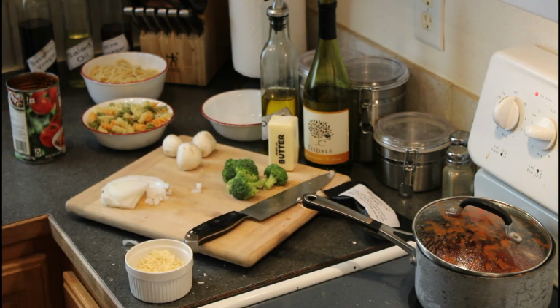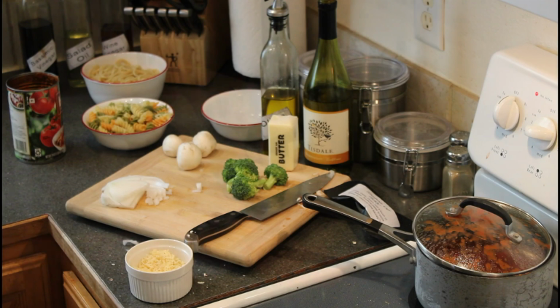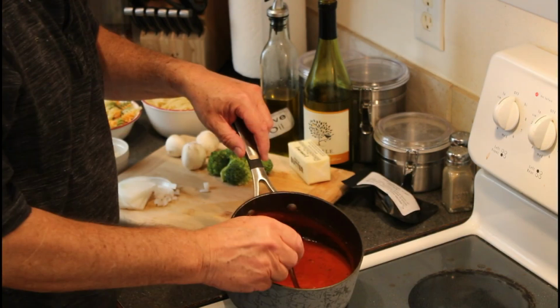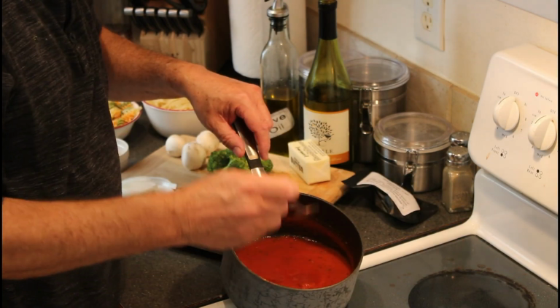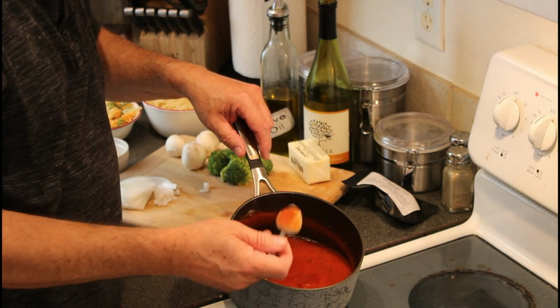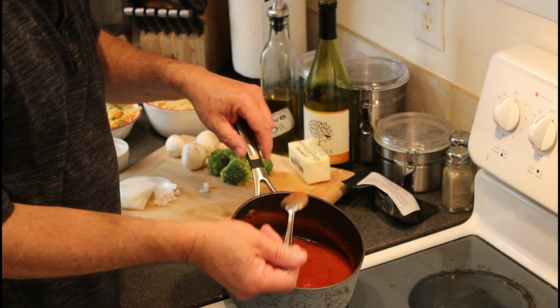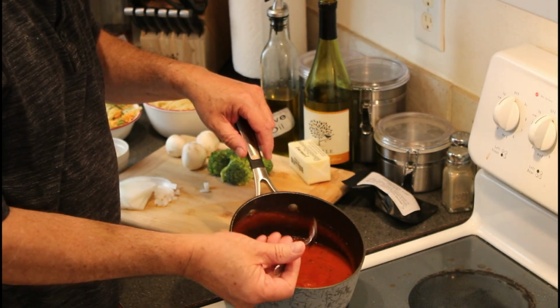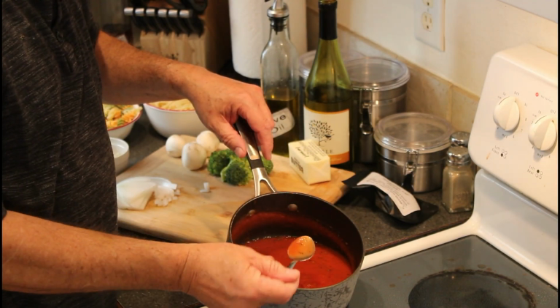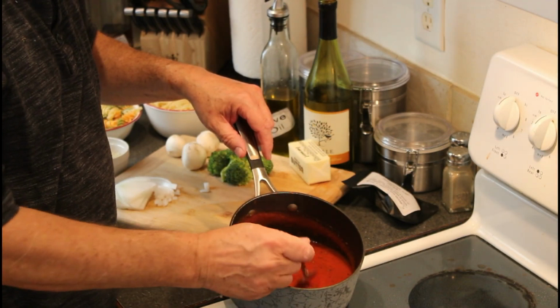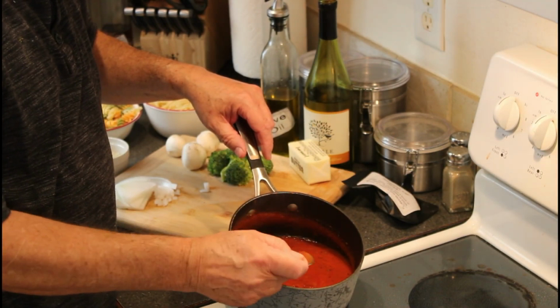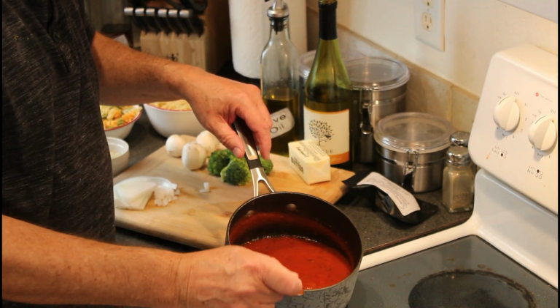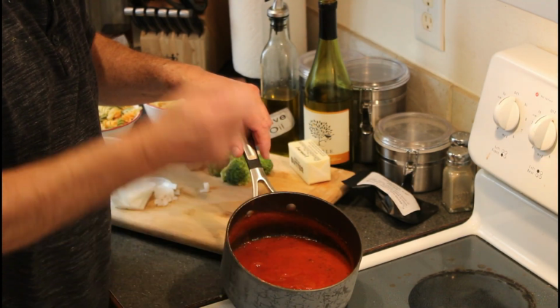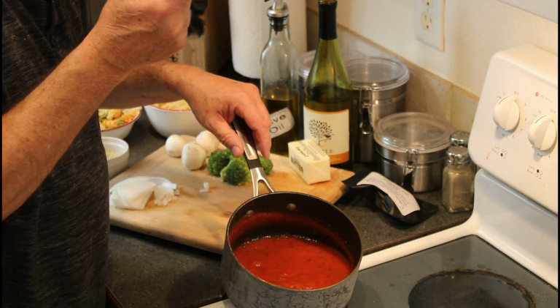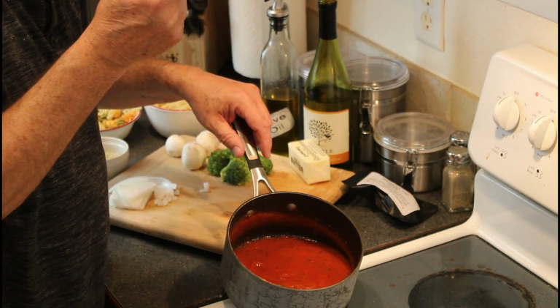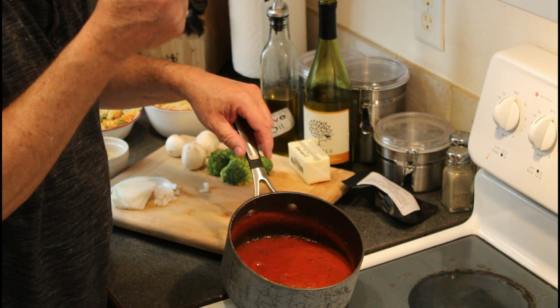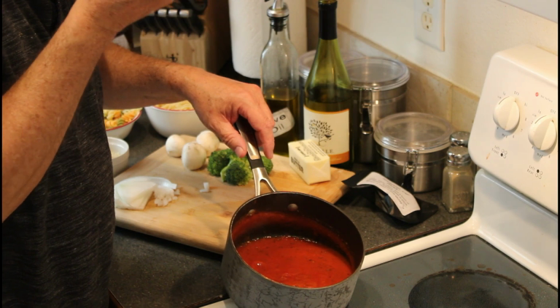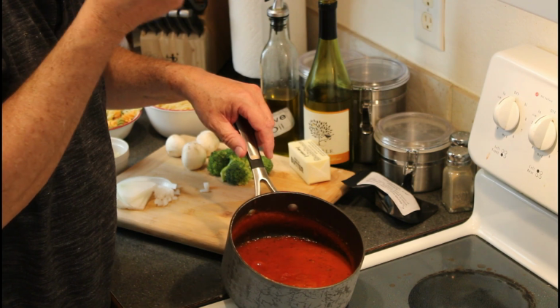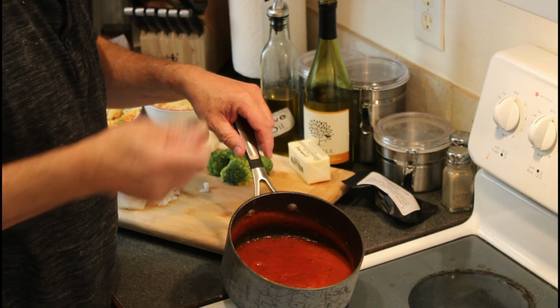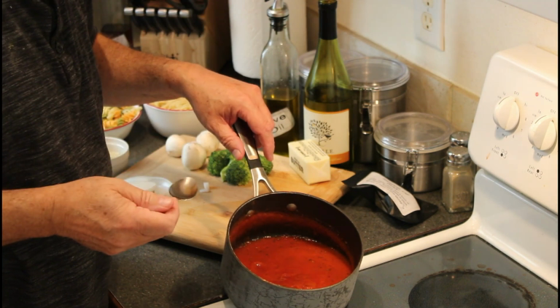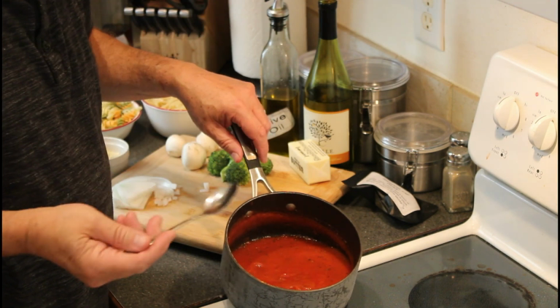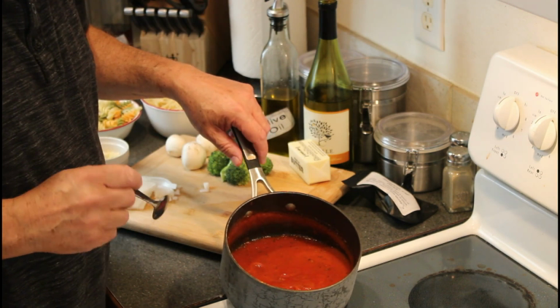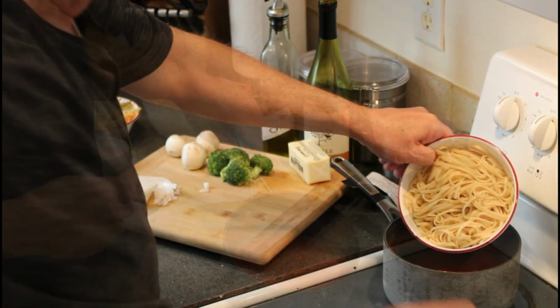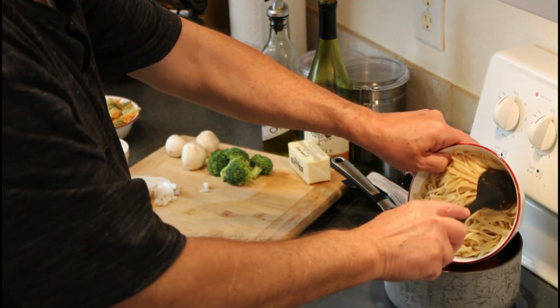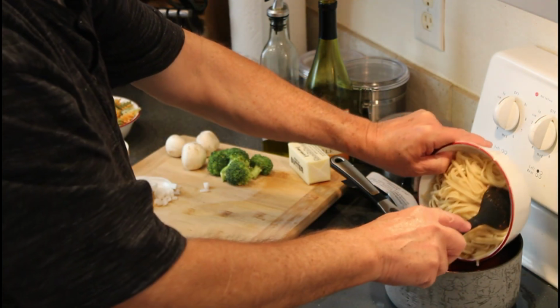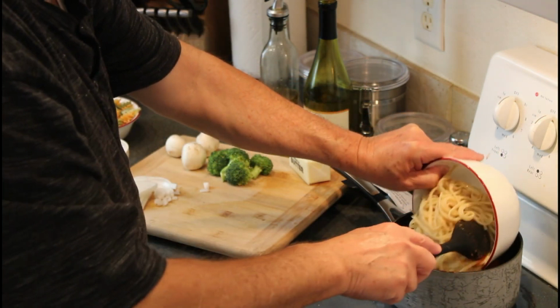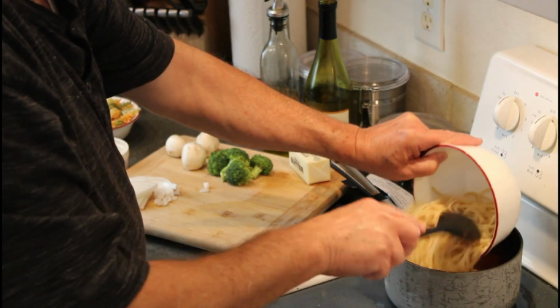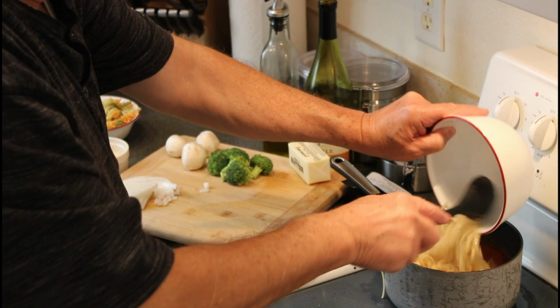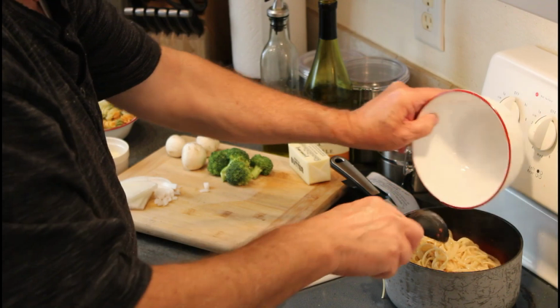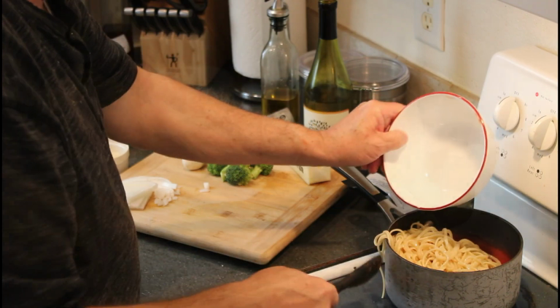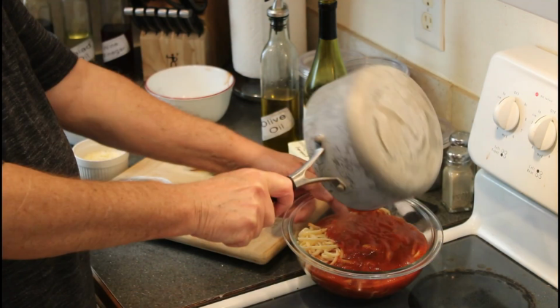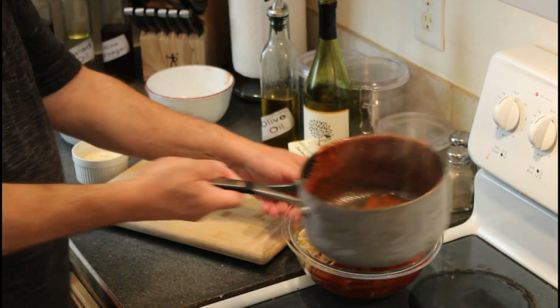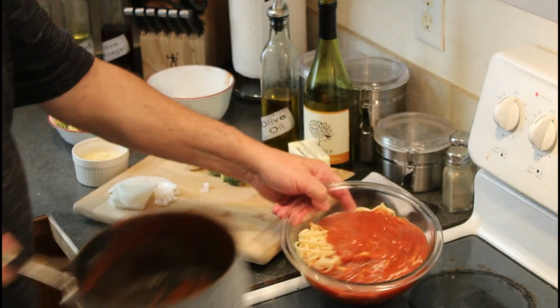I'm tasting the marinara, which I may need to rectify. Many times only a little salt is needed, because we really don't just sell salt. And a bowl of pasta becomes a bowl of wow.